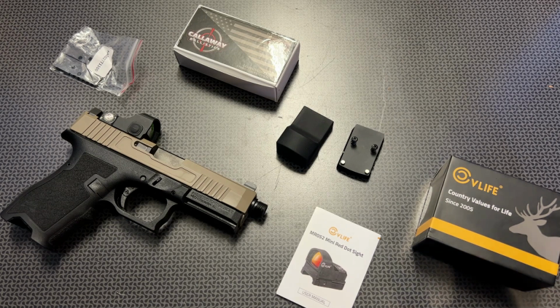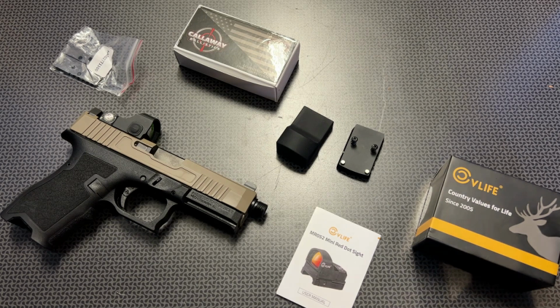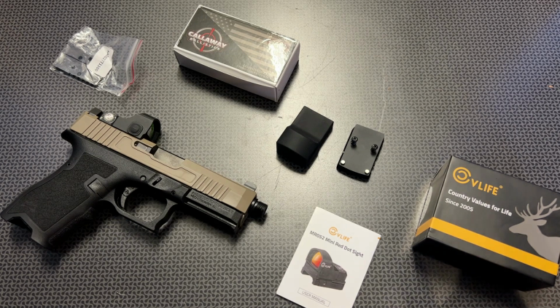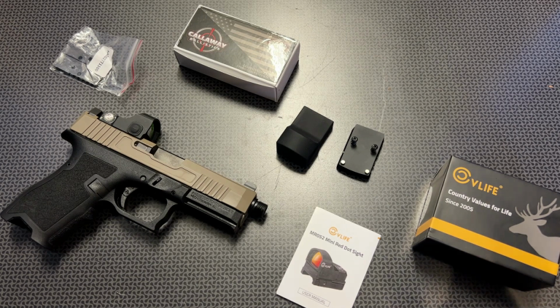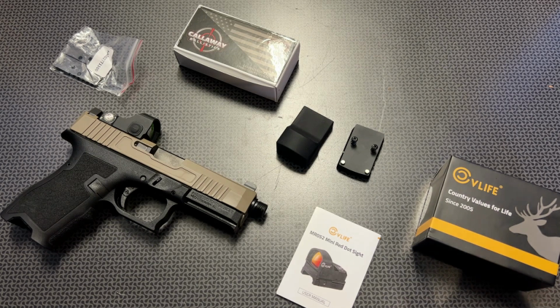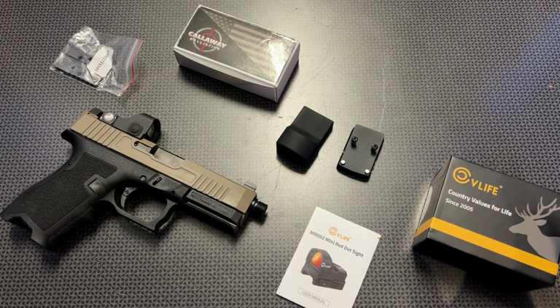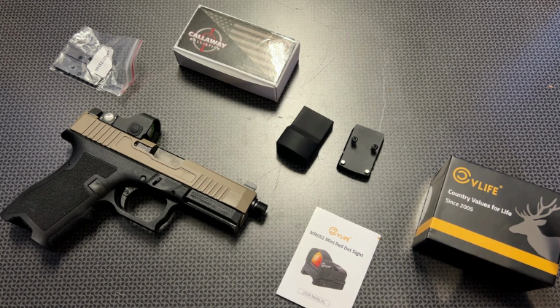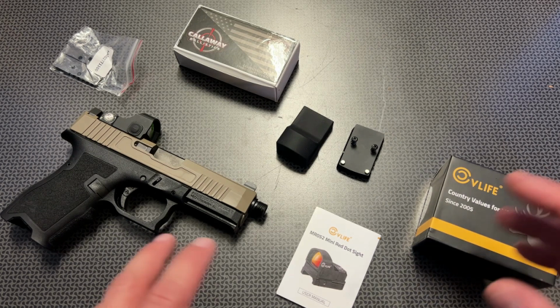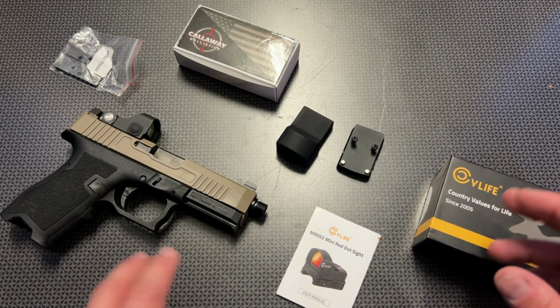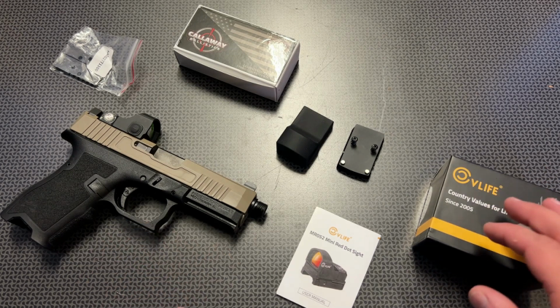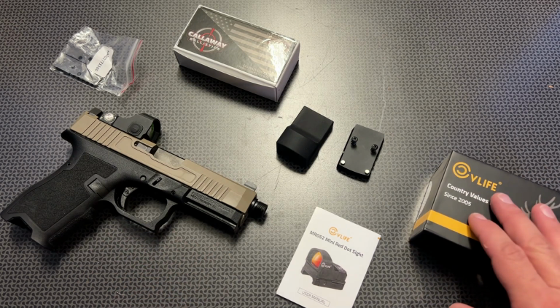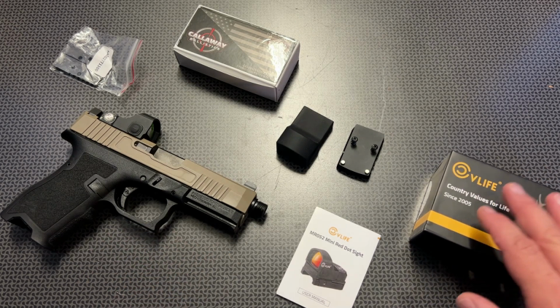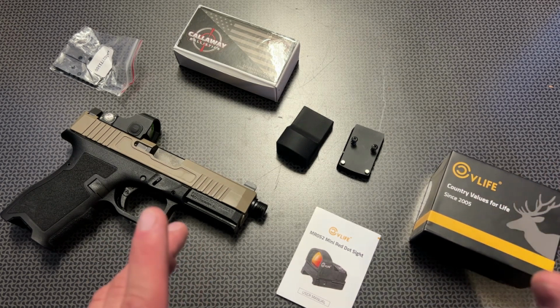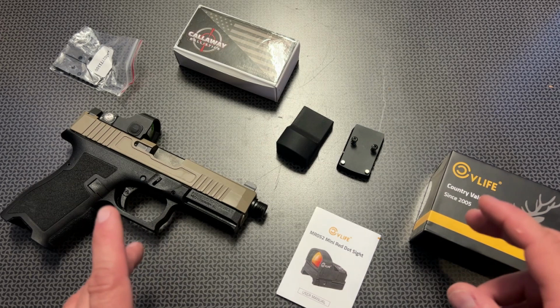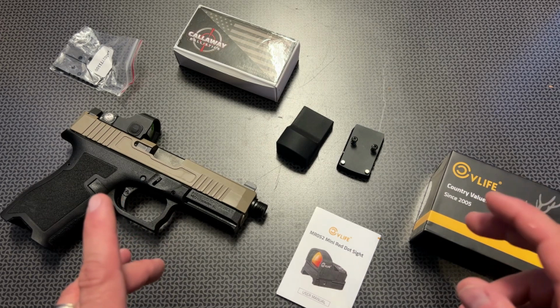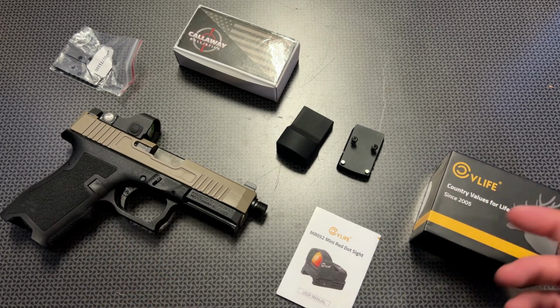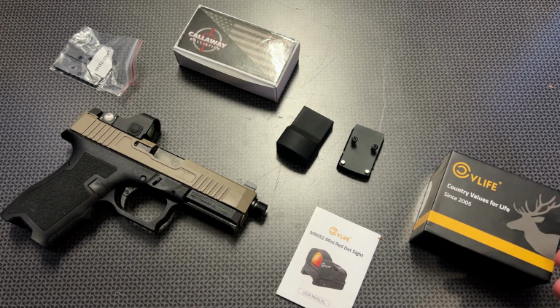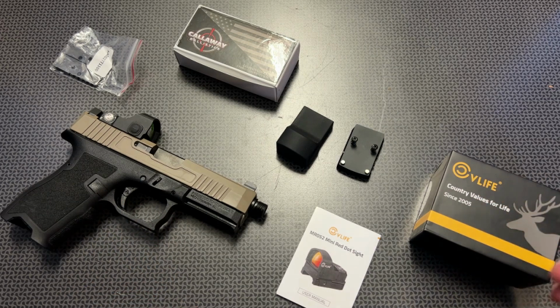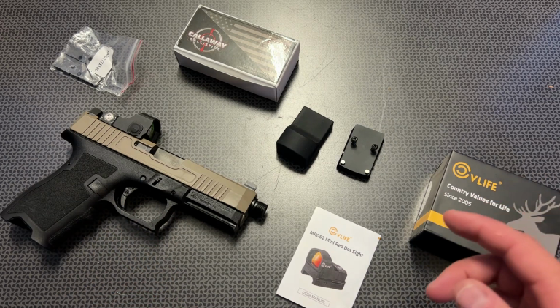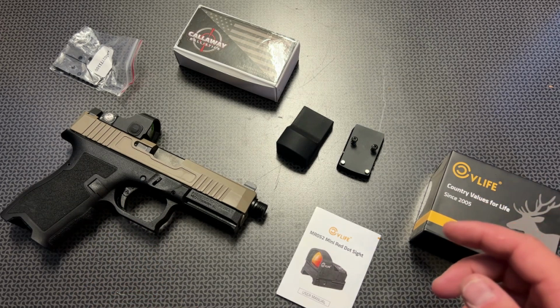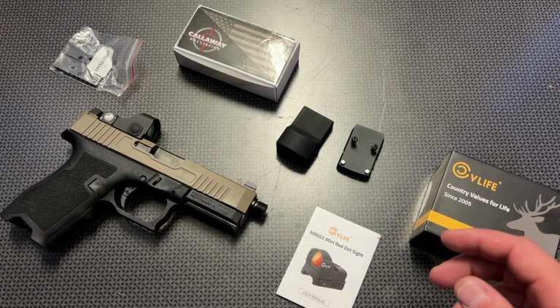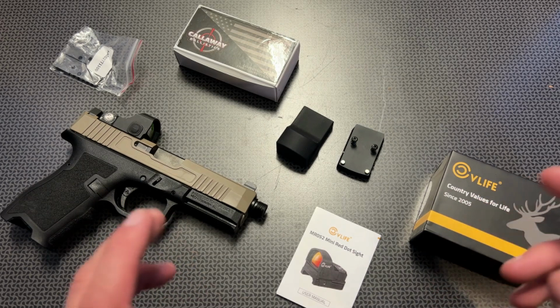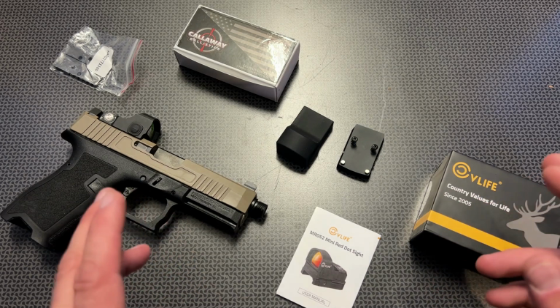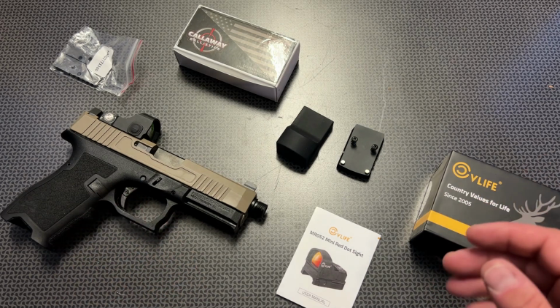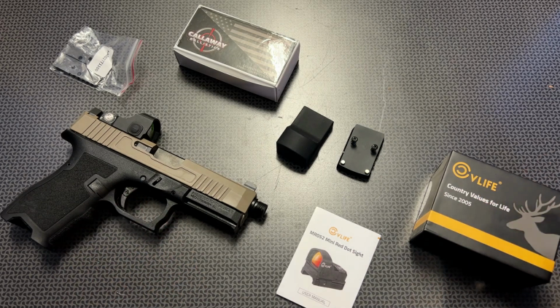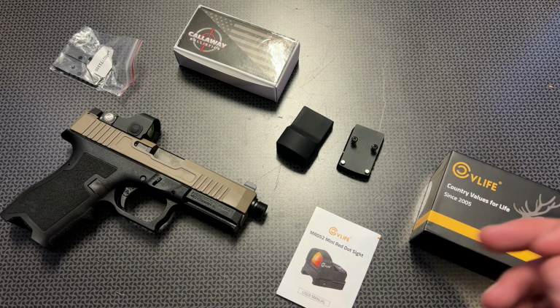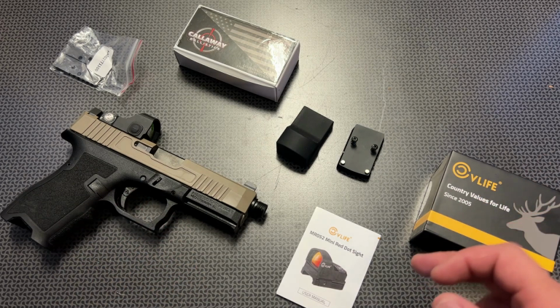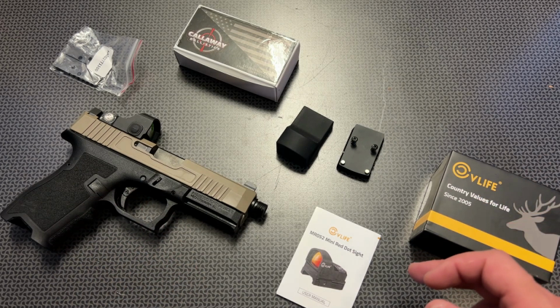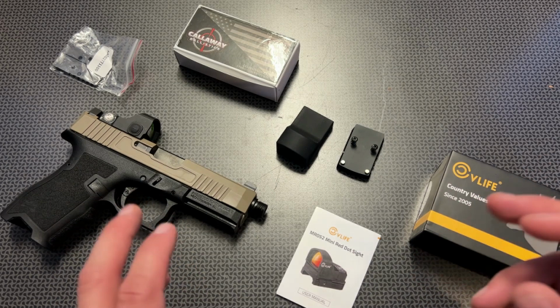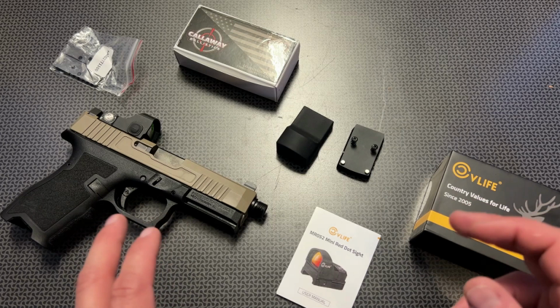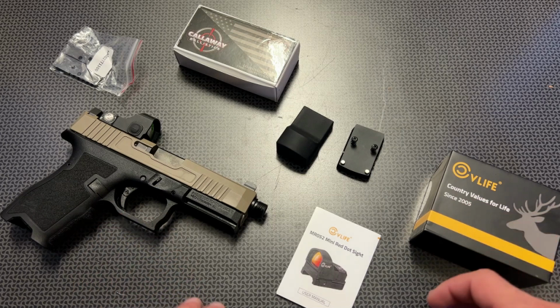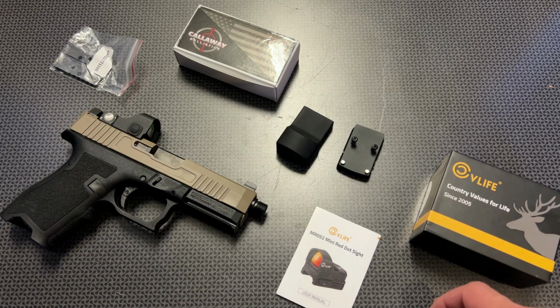They generally sell for $100. Throughout the video, I'm going to talk about ways to save money to get this closer to $80, and a lot of that info will be in the description below if you want to check it out.